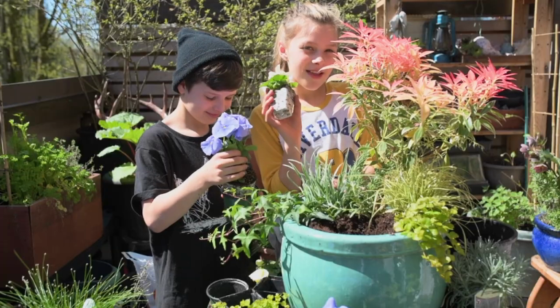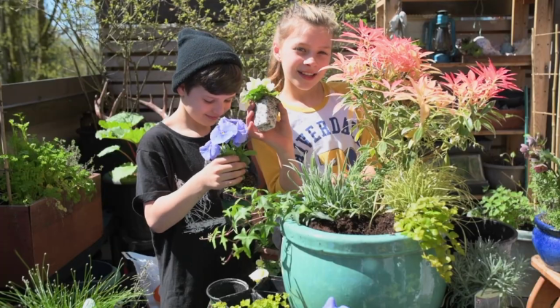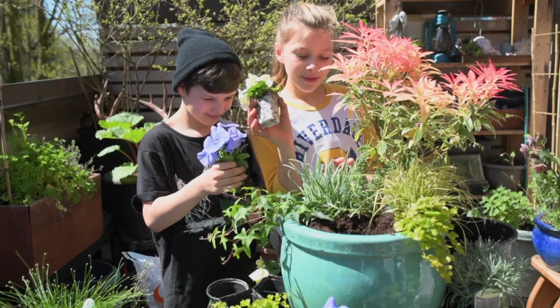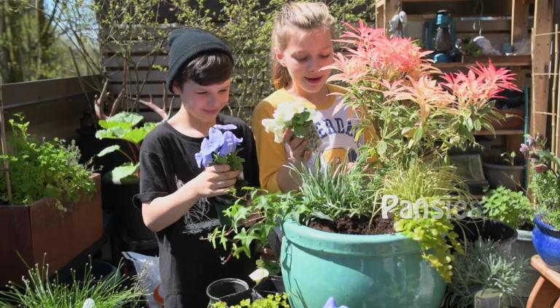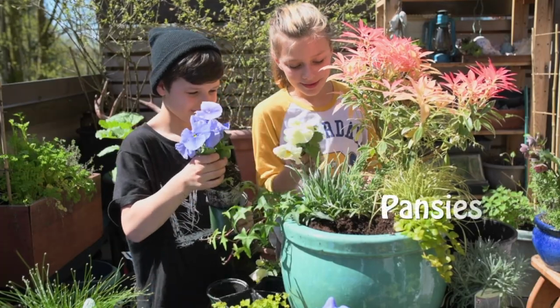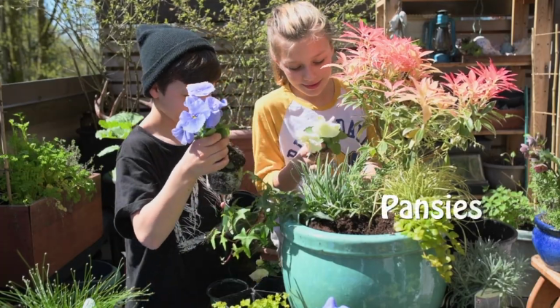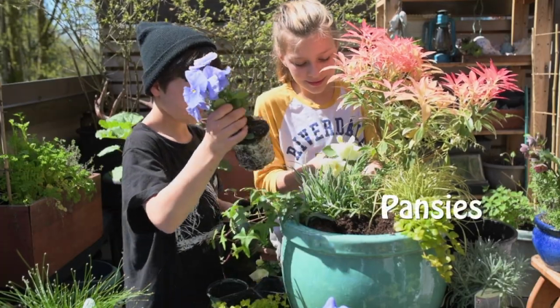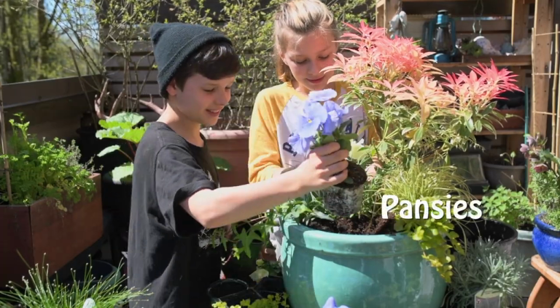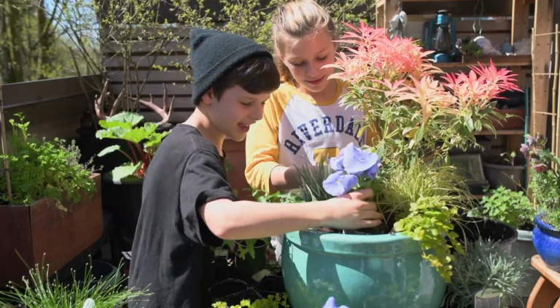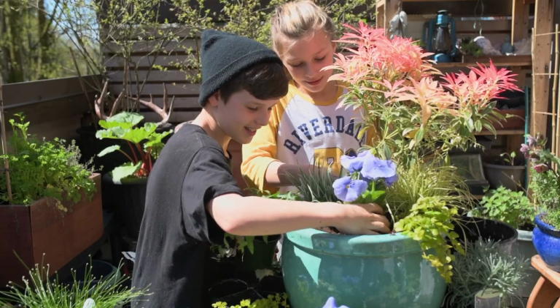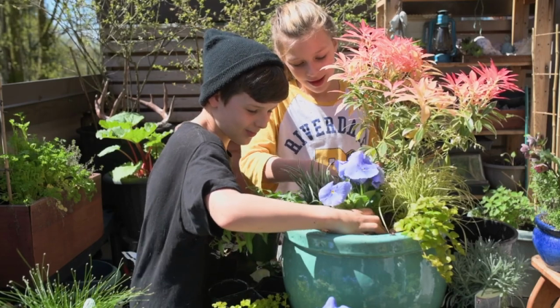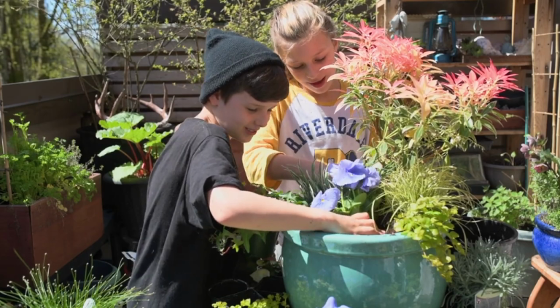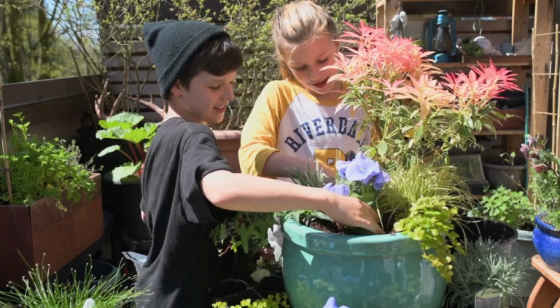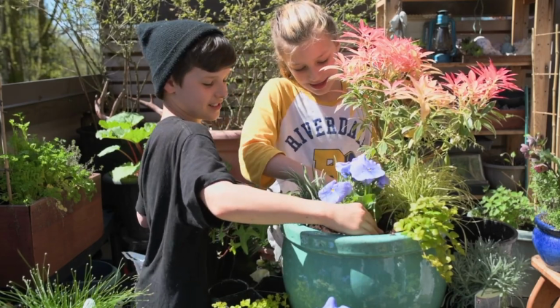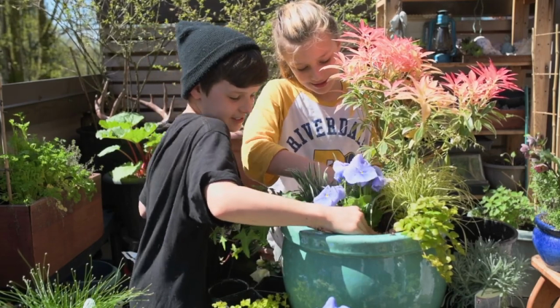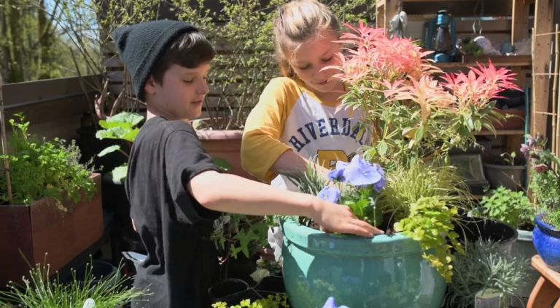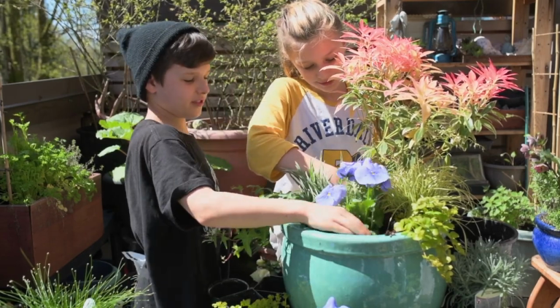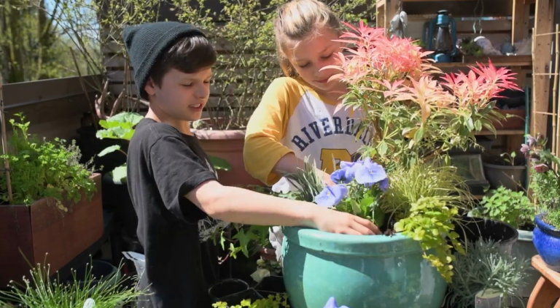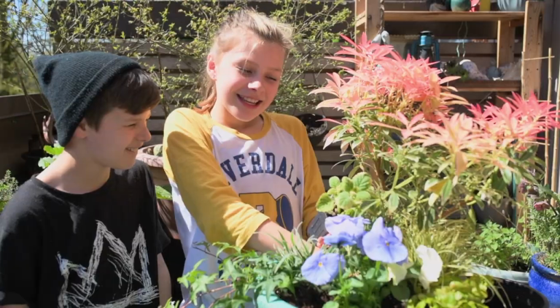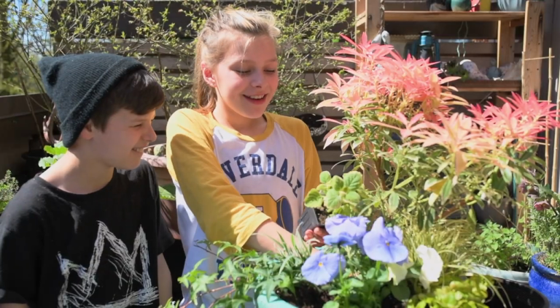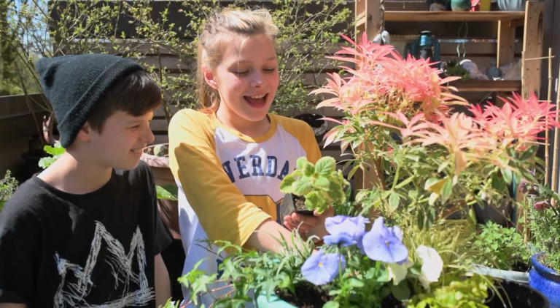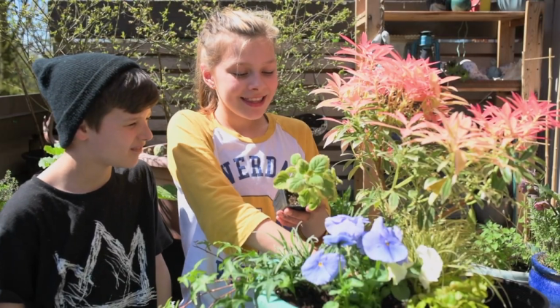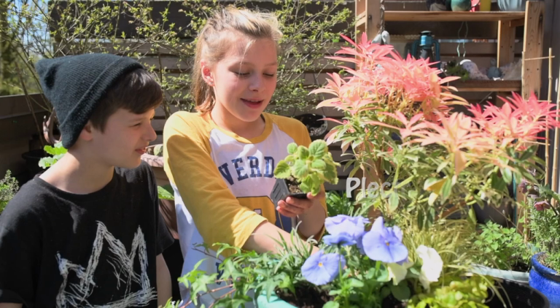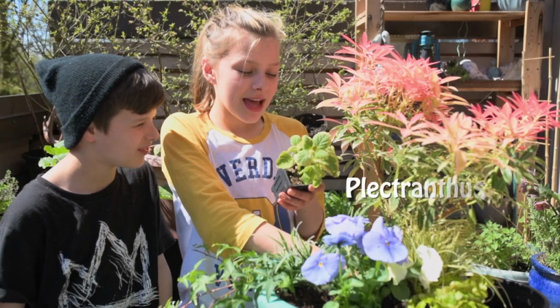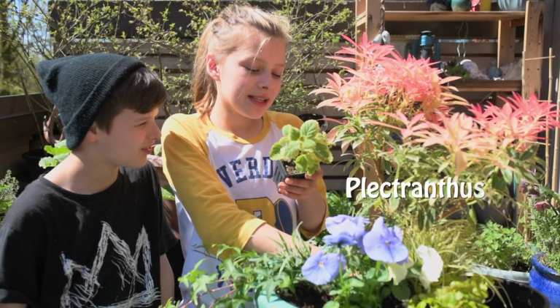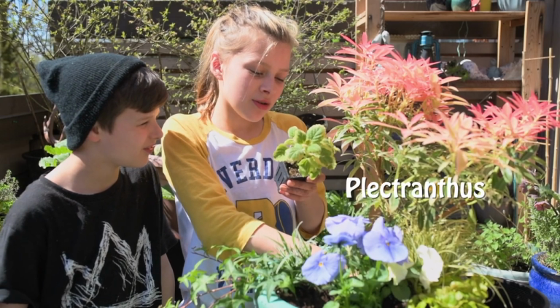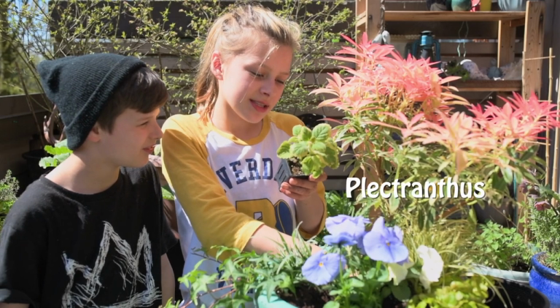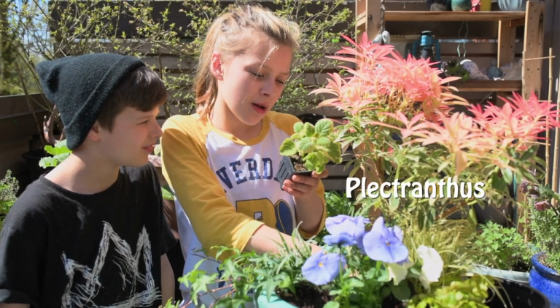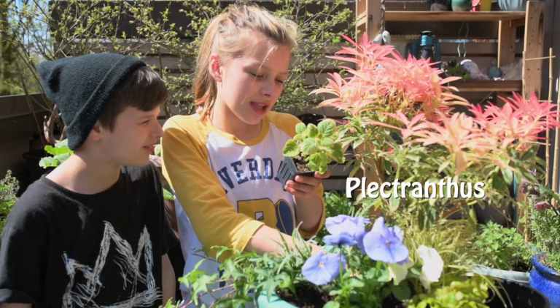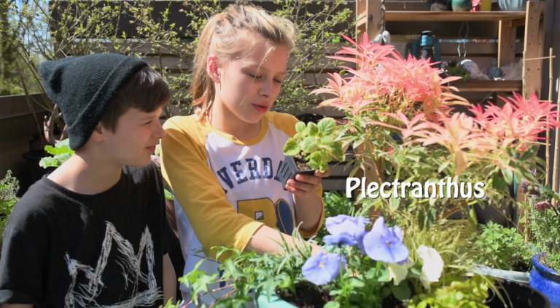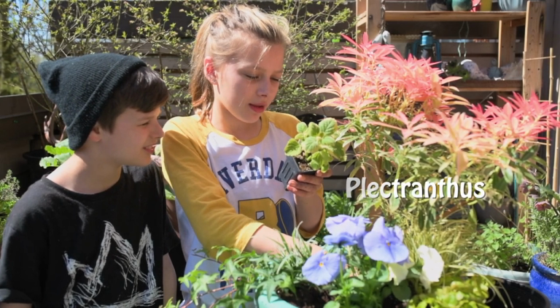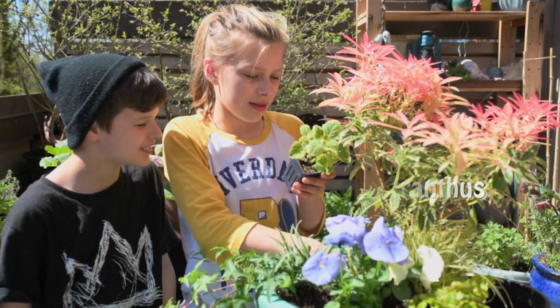Filling it up with flowers. Now we're going to add some lemon twist plant to this.